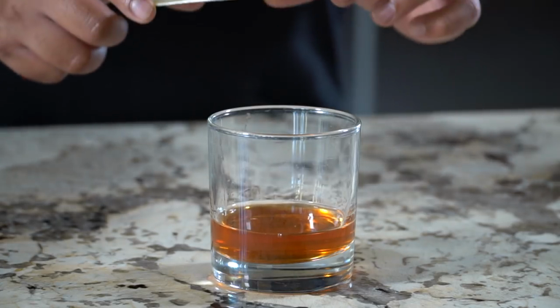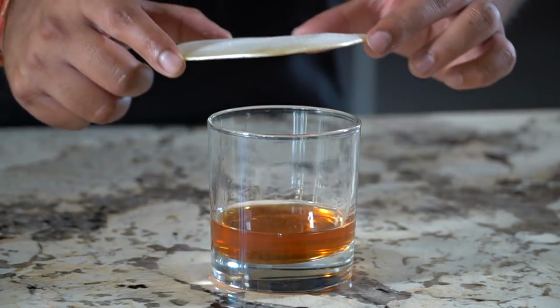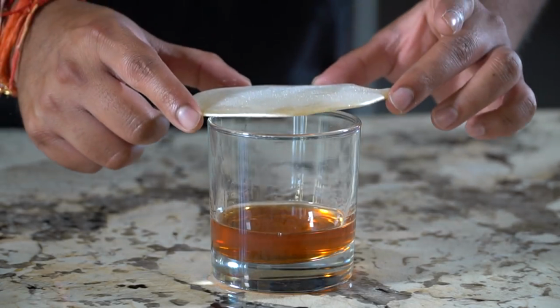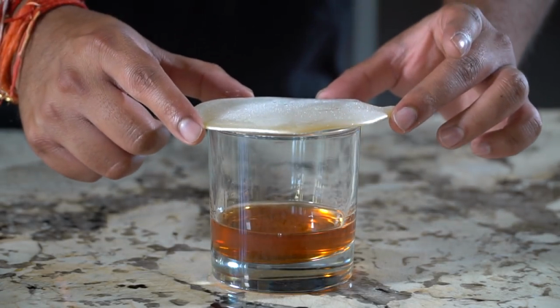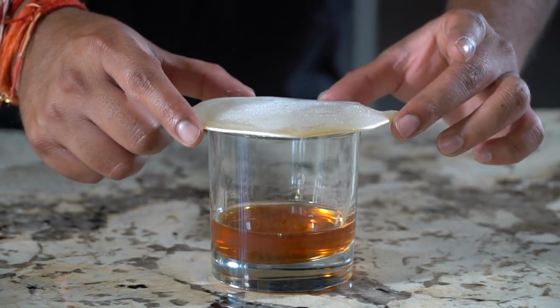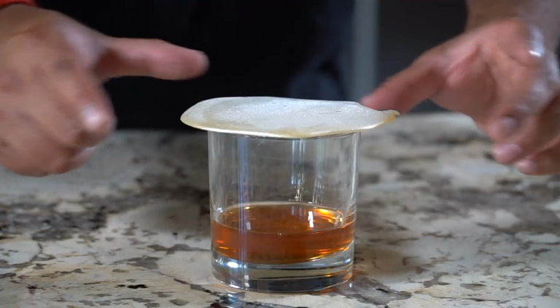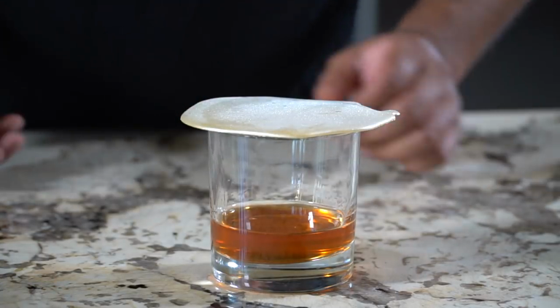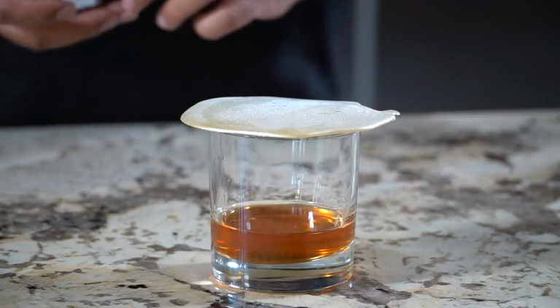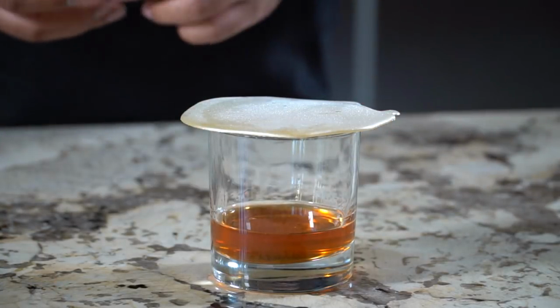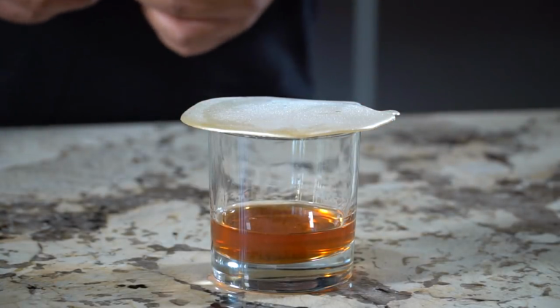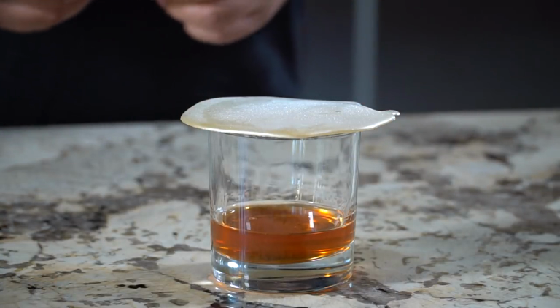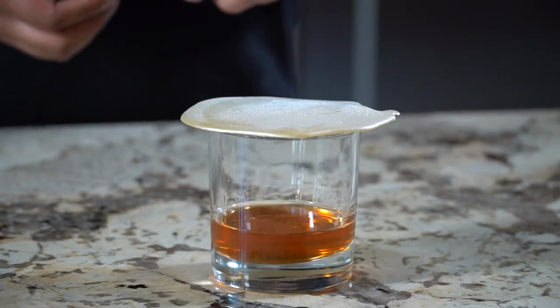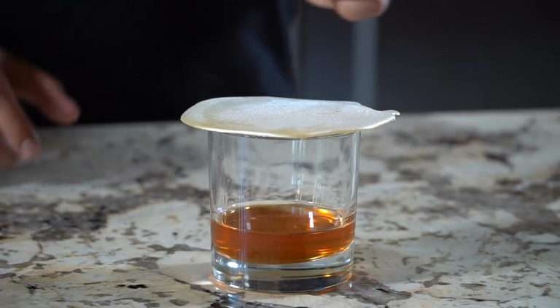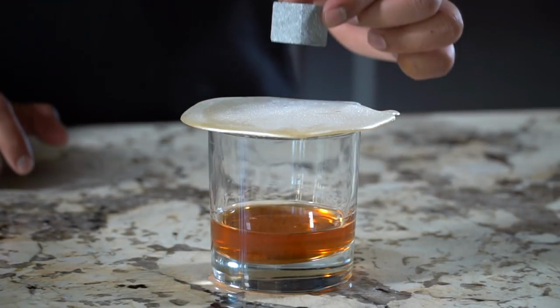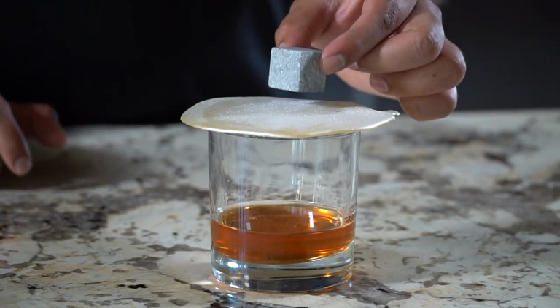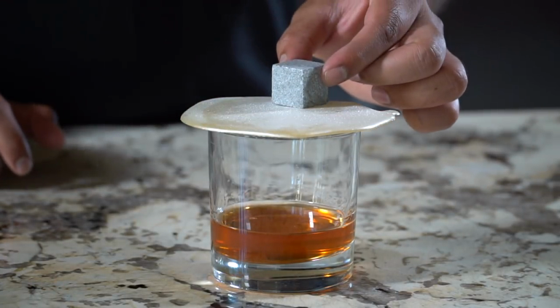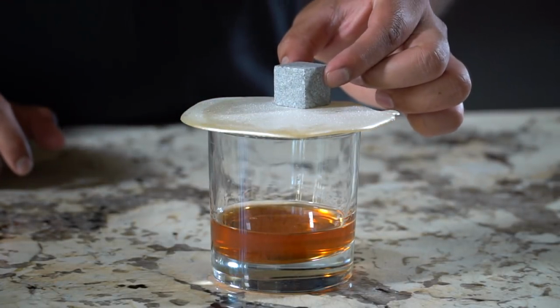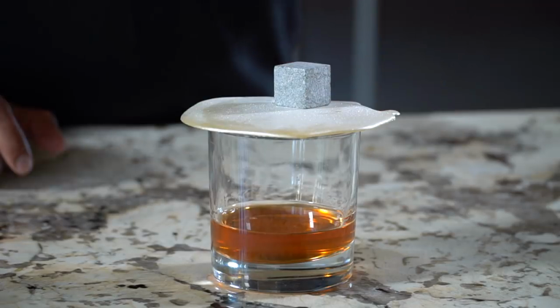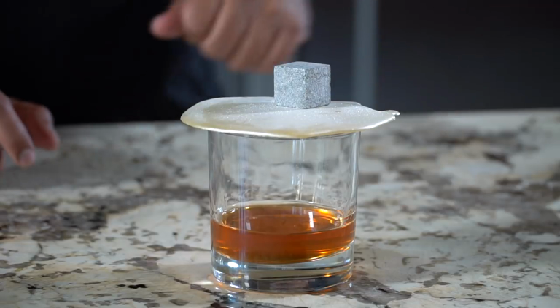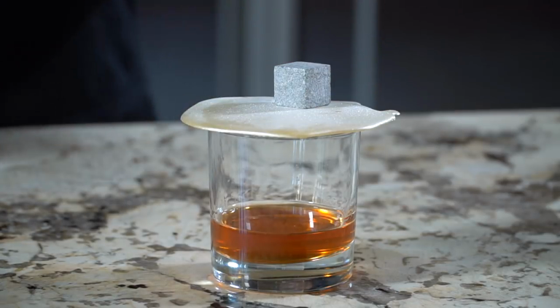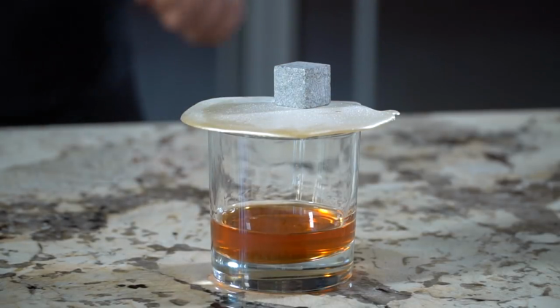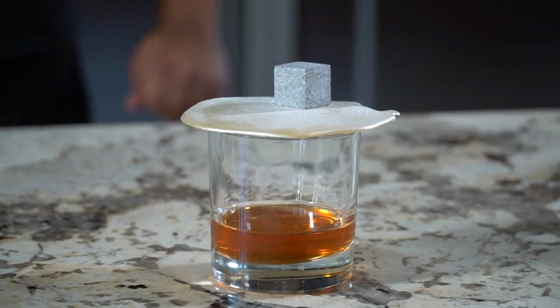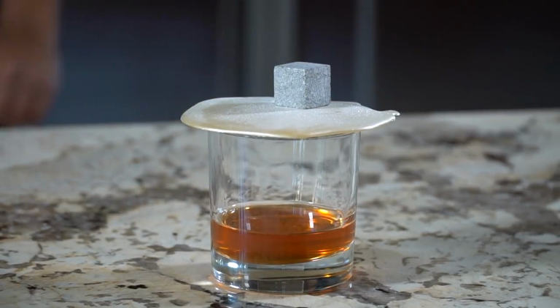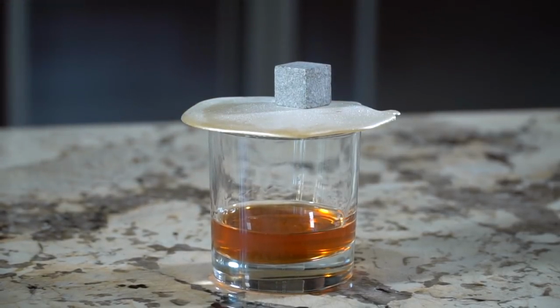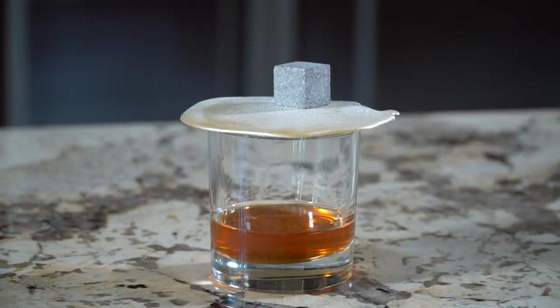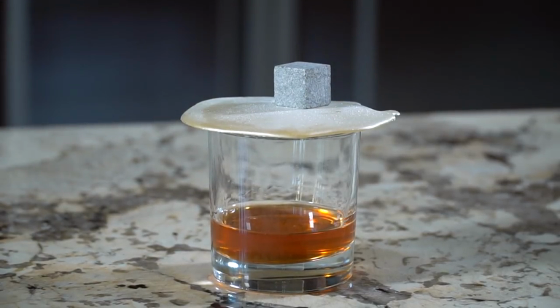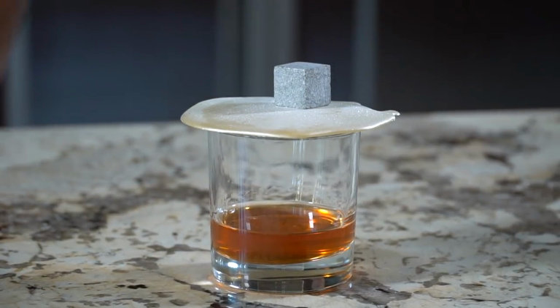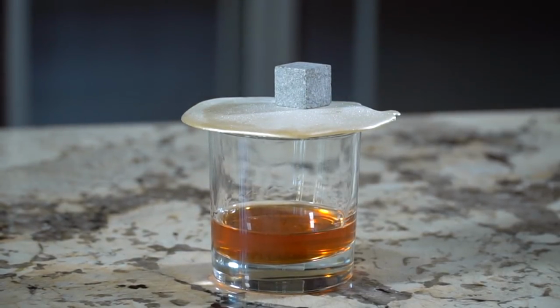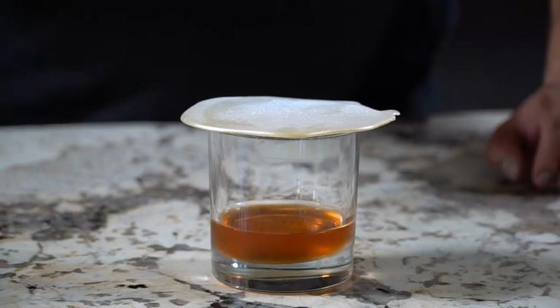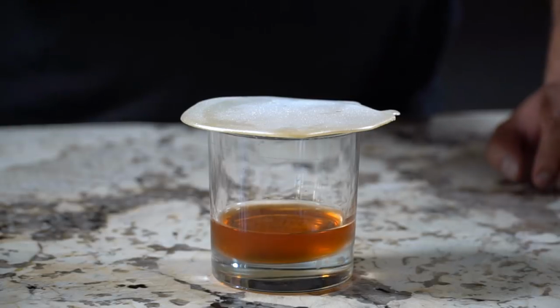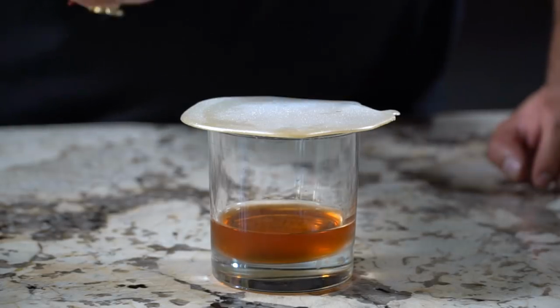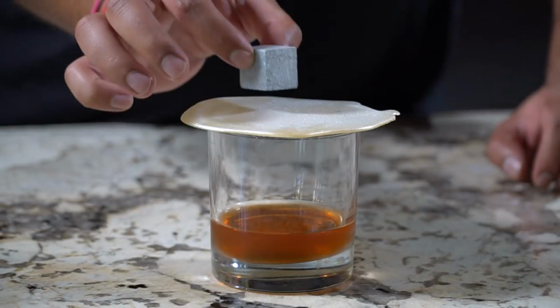Now we're going to add the sugar glass ring on top, and the pièce de résistance — a Scotch rock or whiskey stone. And that is the Stone's Throw. It's pretty to look at, admire it, and then the way to drink it is like this.